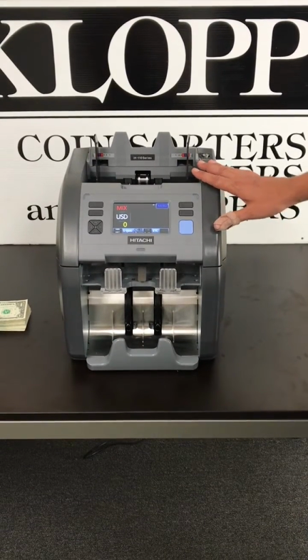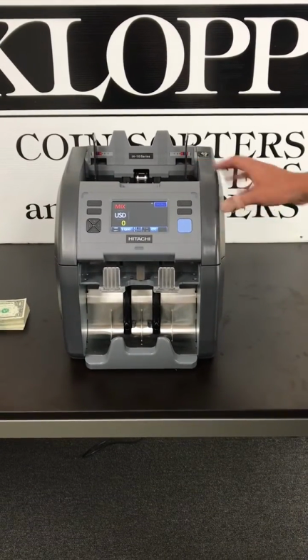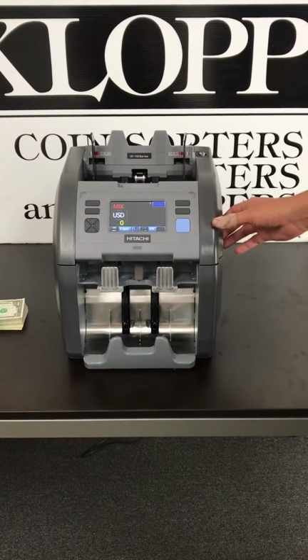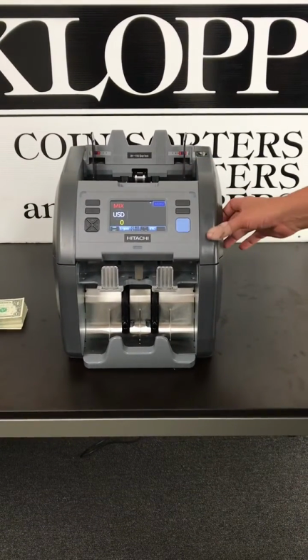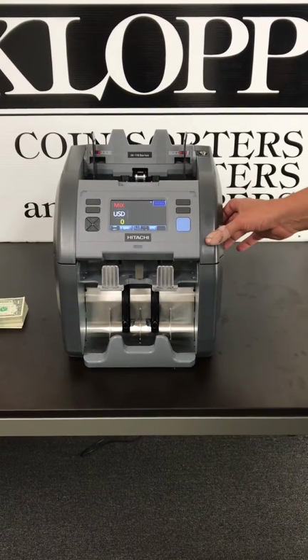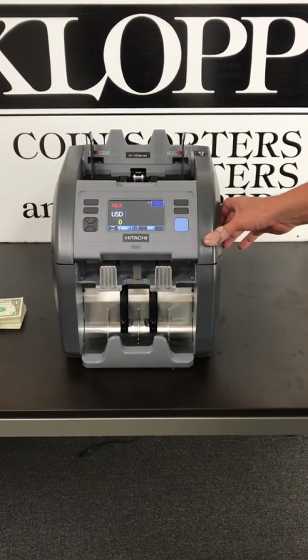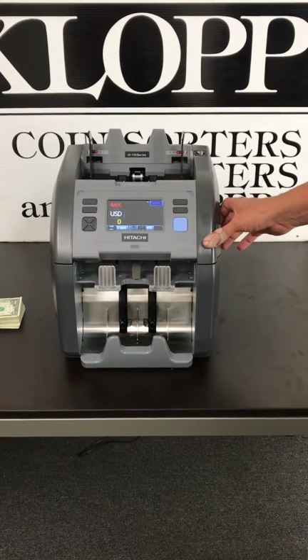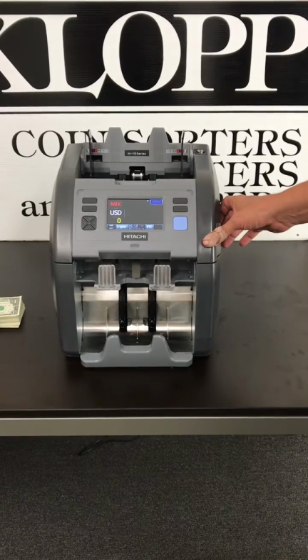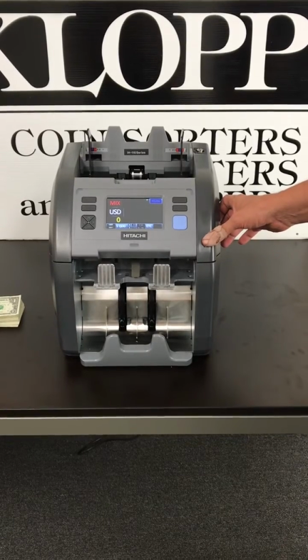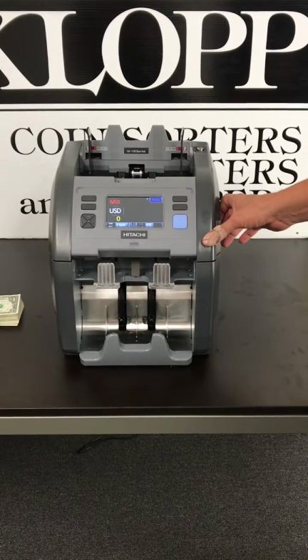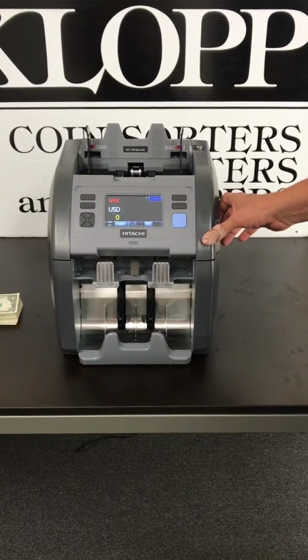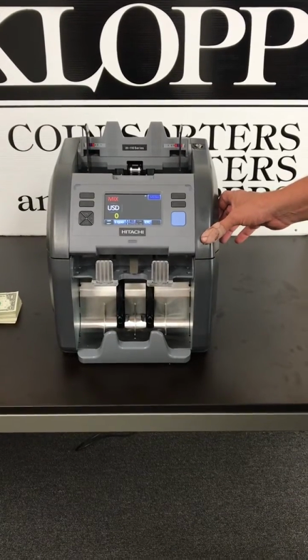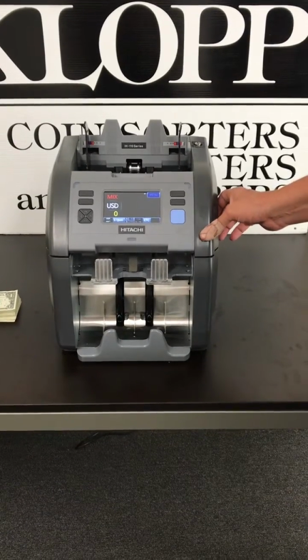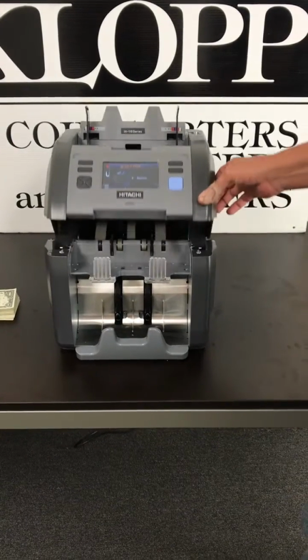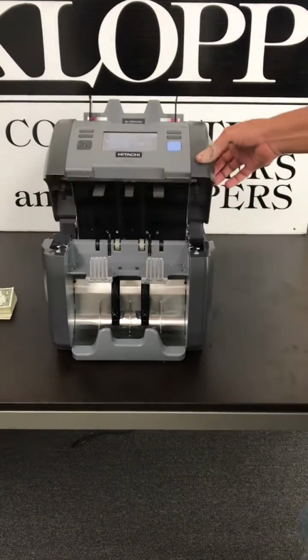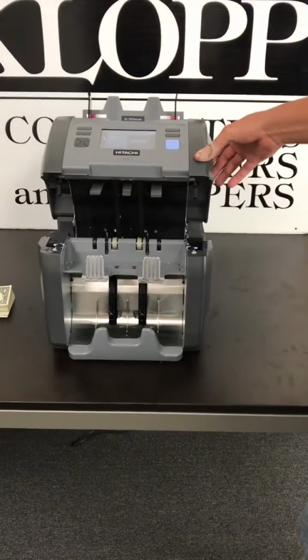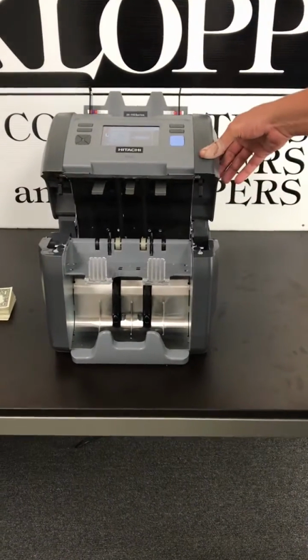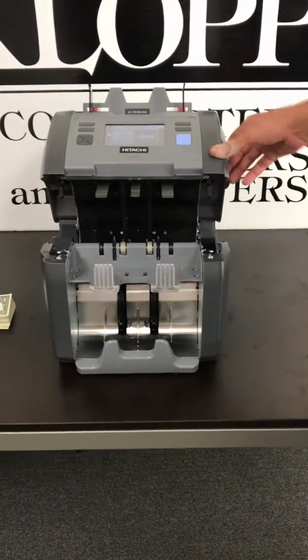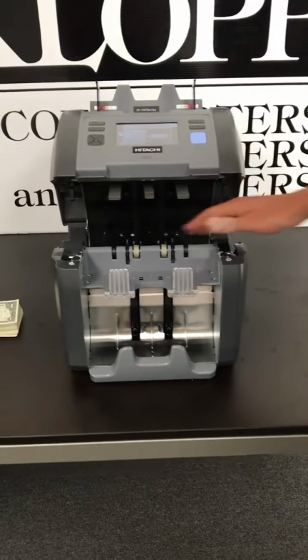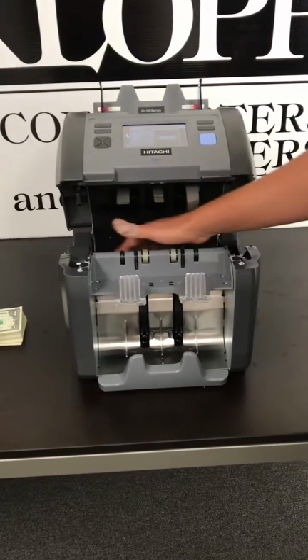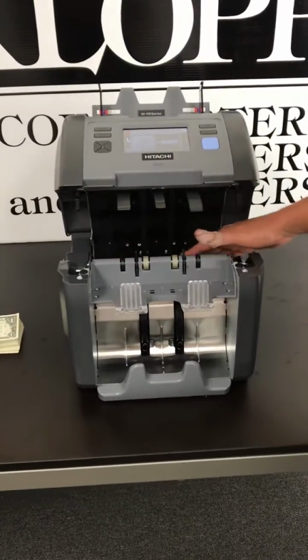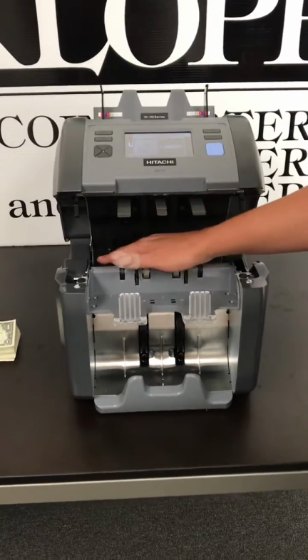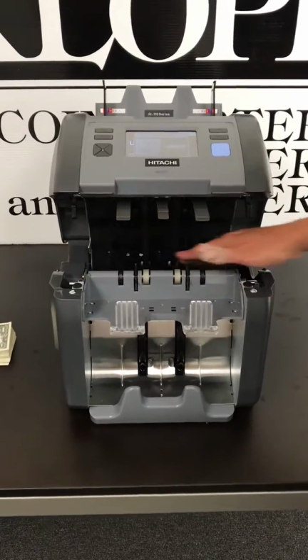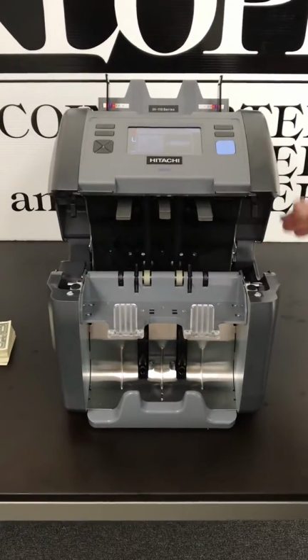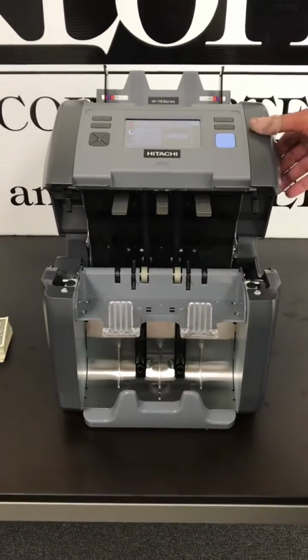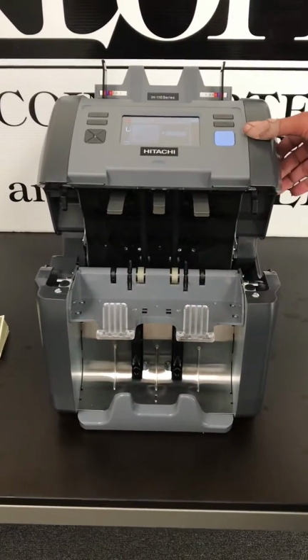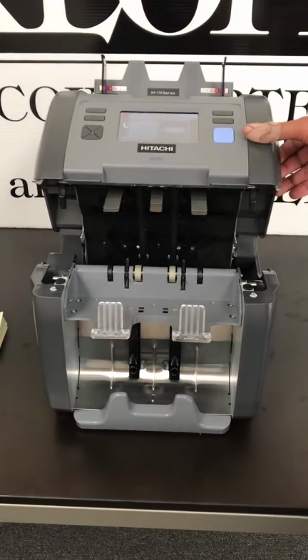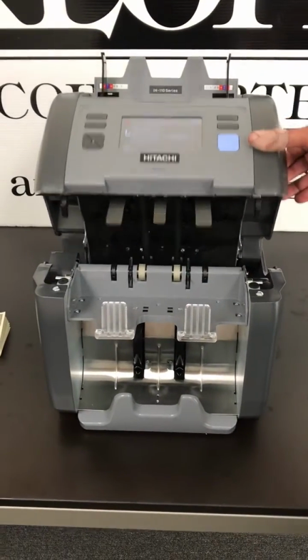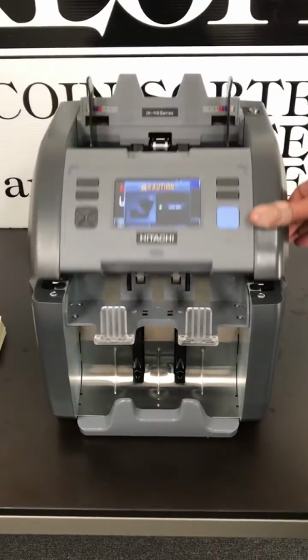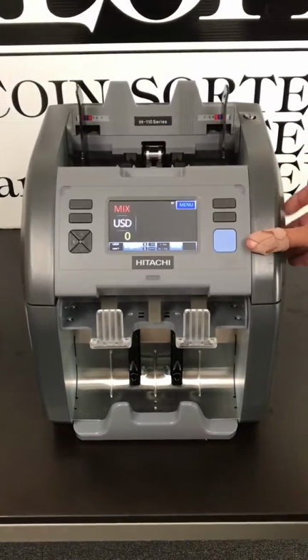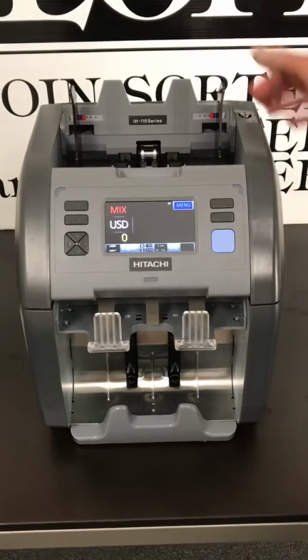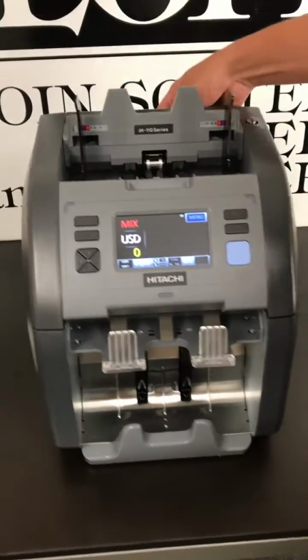It has full counterfeit detection, which can be turned off, and it has an access point in the front of the machine to get into any bills that may have gotten stuck, as well as the back.